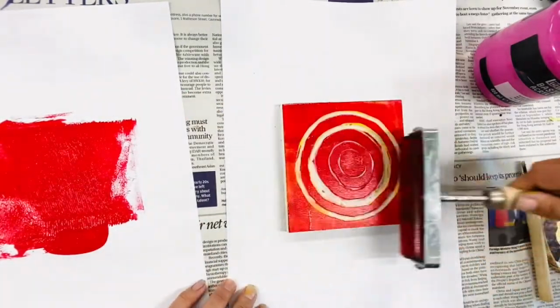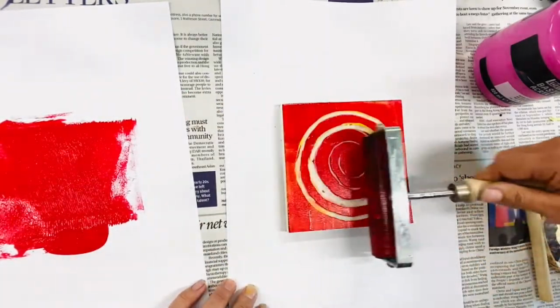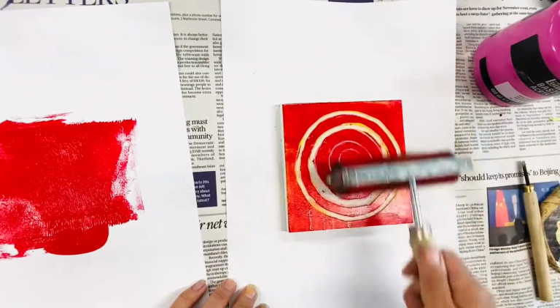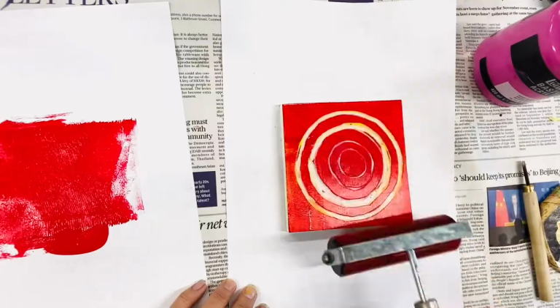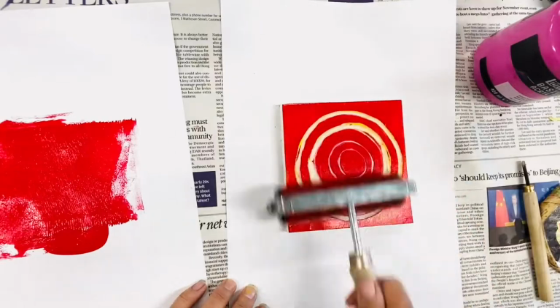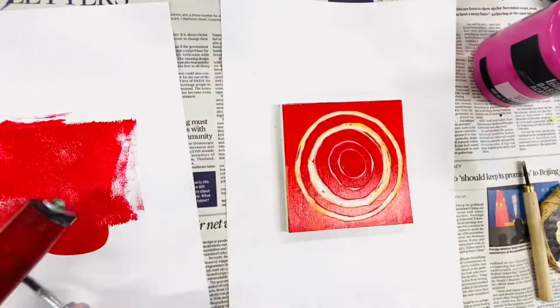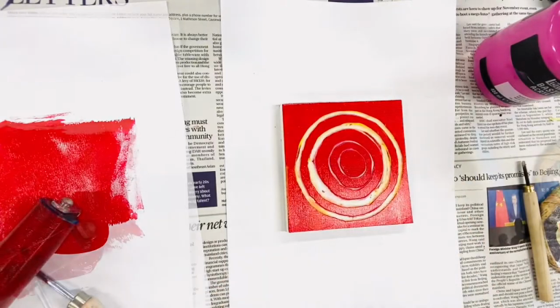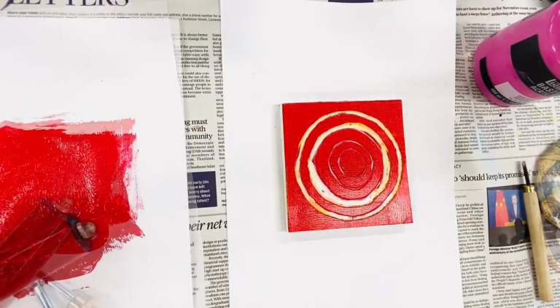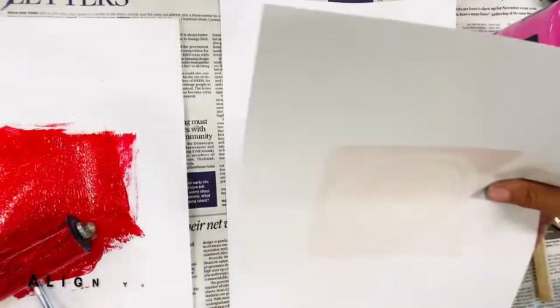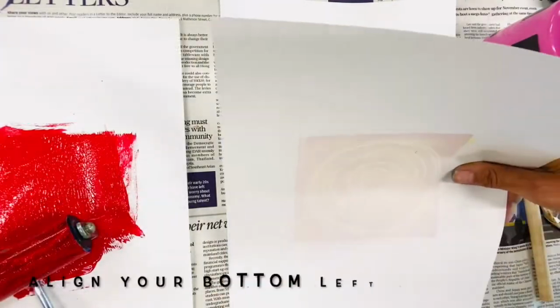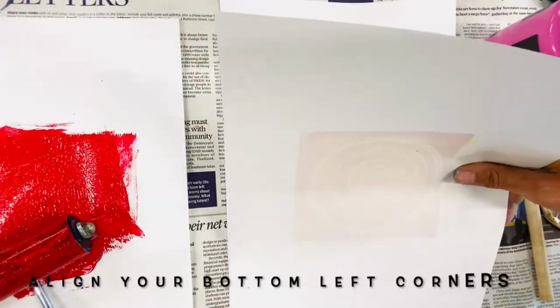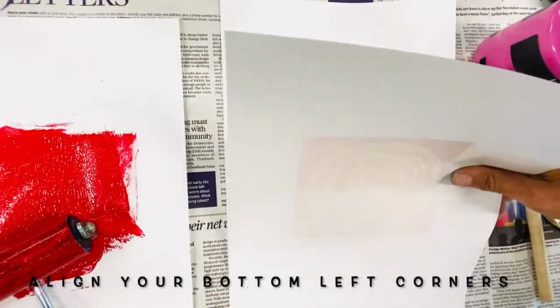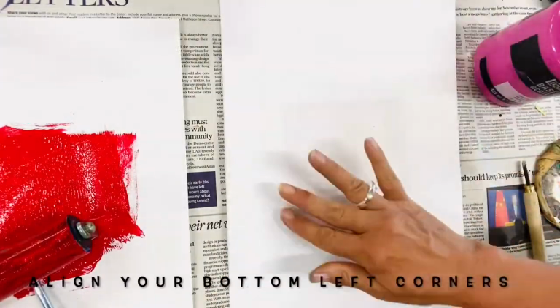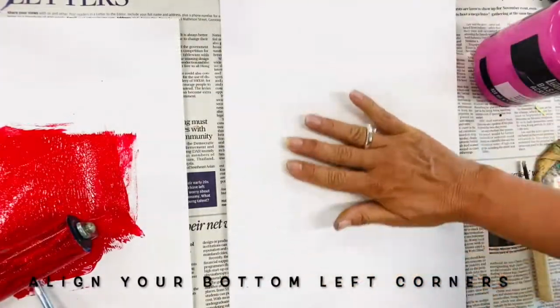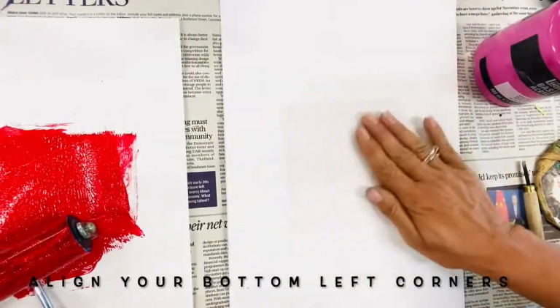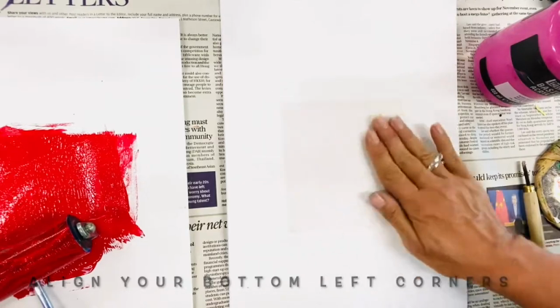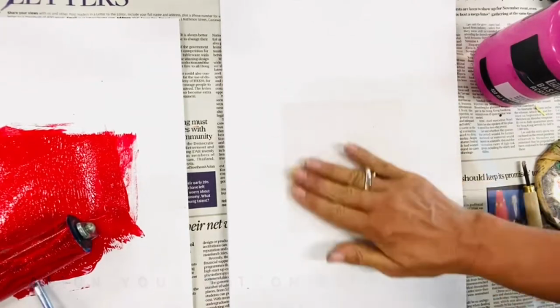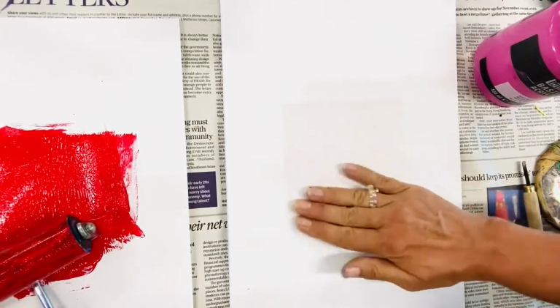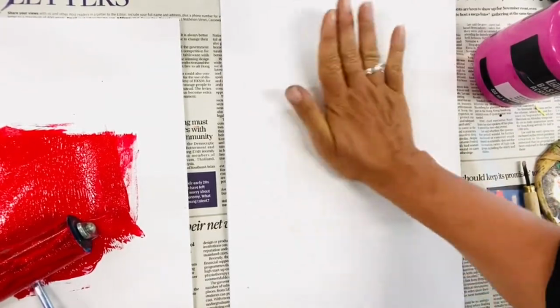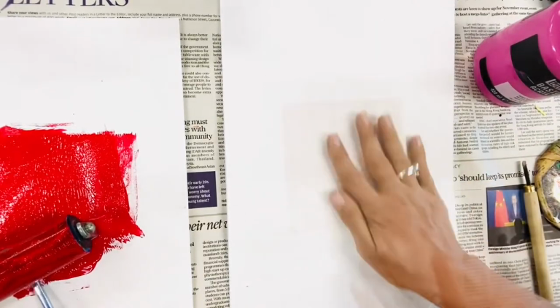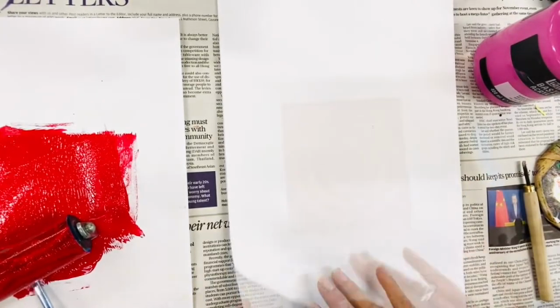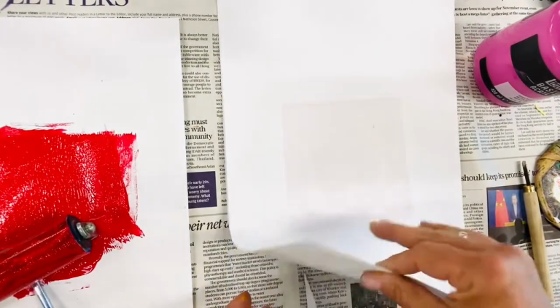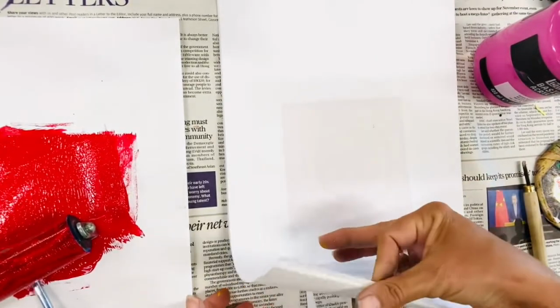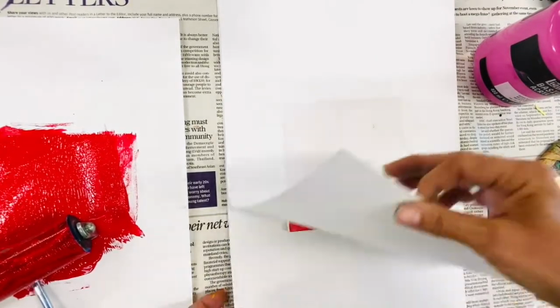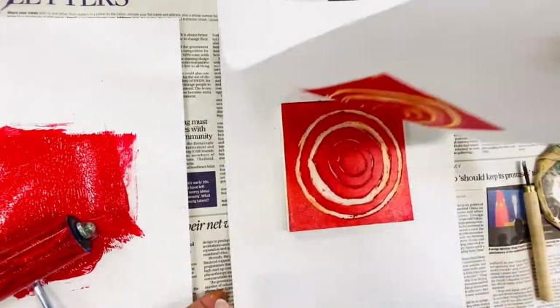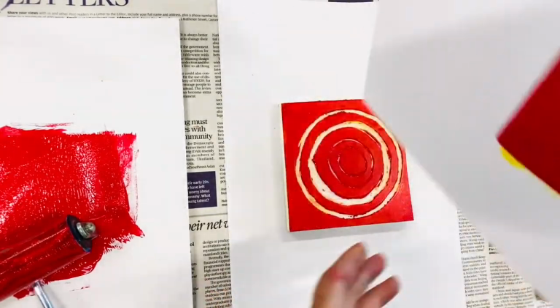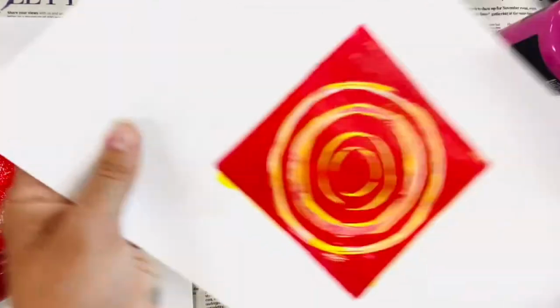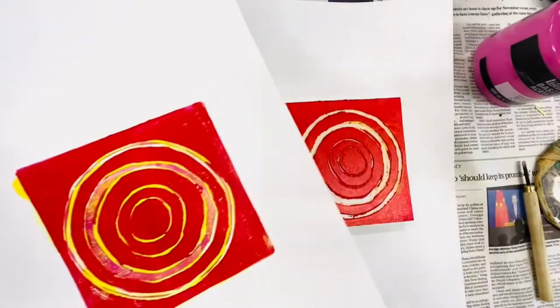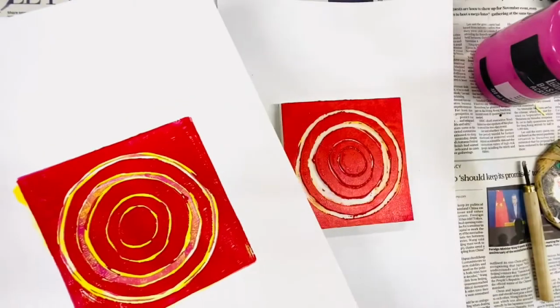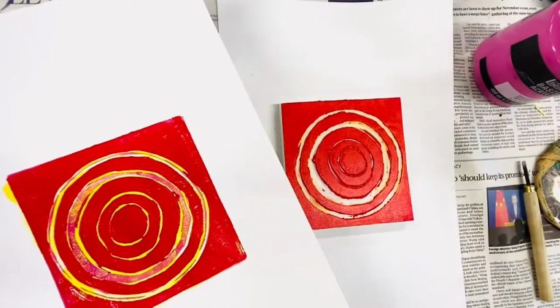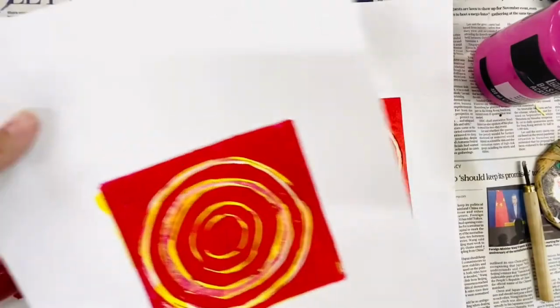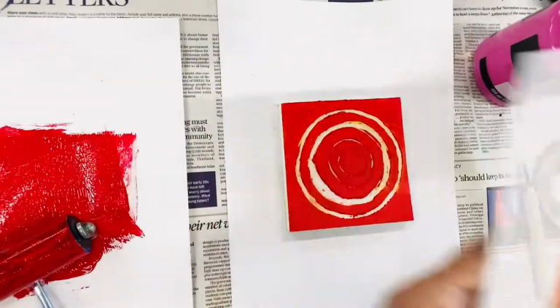Once you've popped your paper on top to pull up the ink, you need to make sure that you're massaging with the palm of your hand, or if you're lucky enough to have one, a baren — it's a circular hand tool.